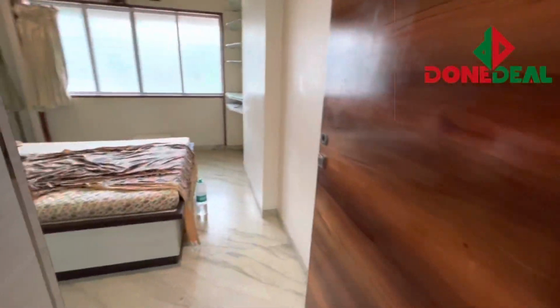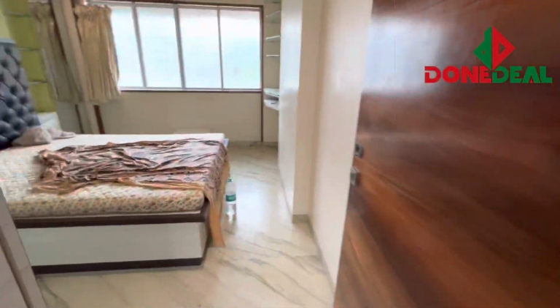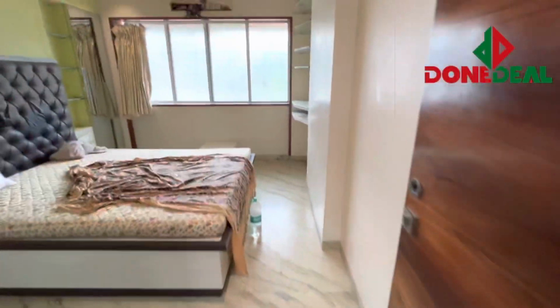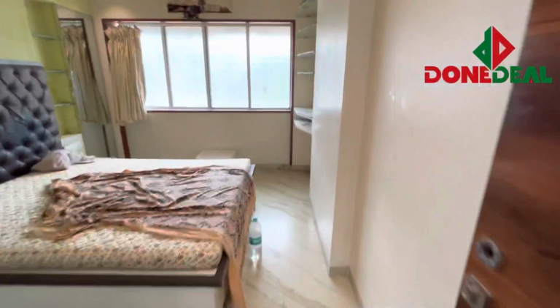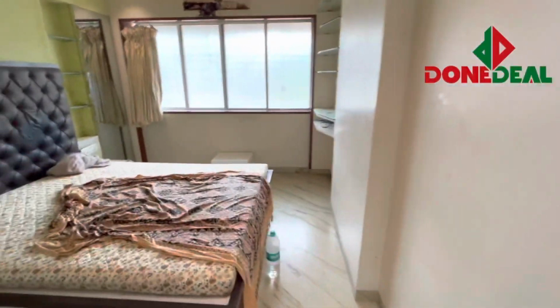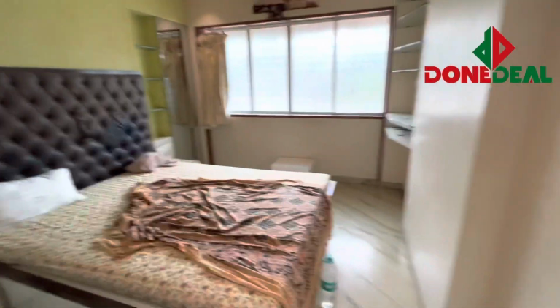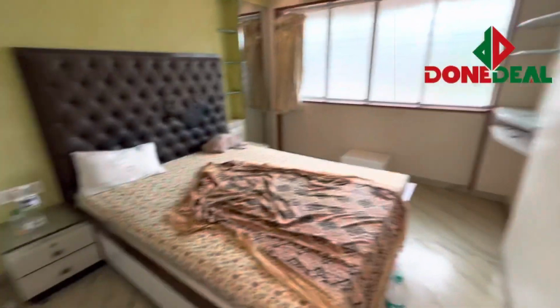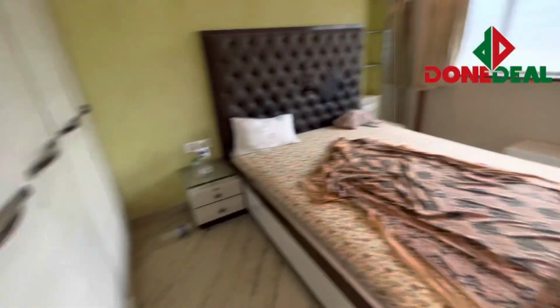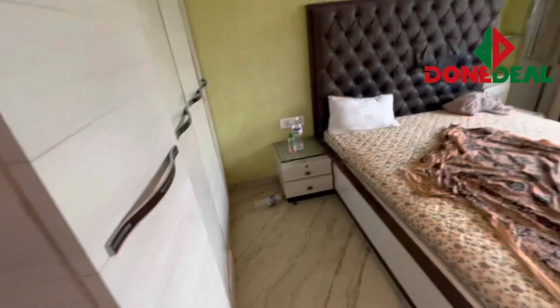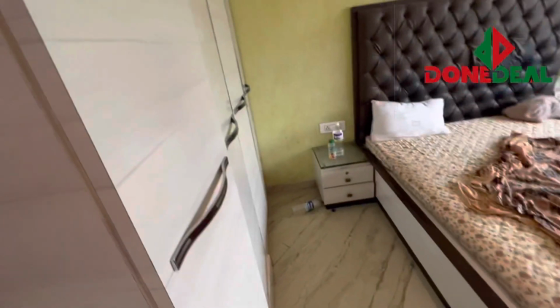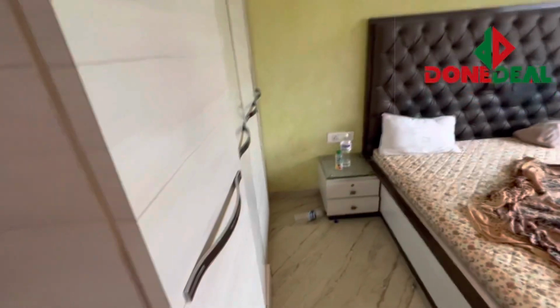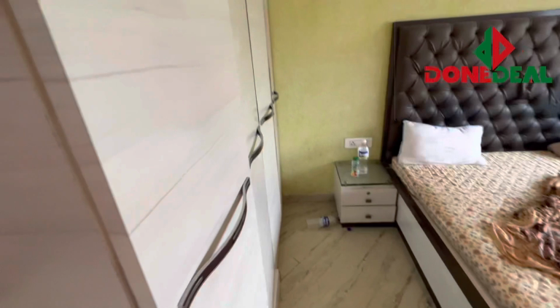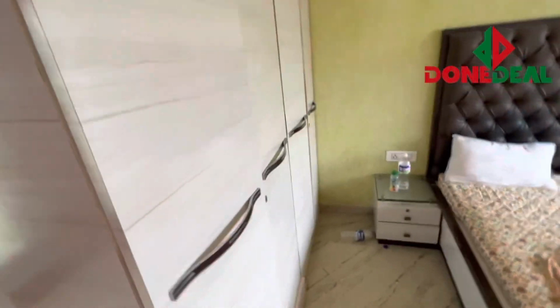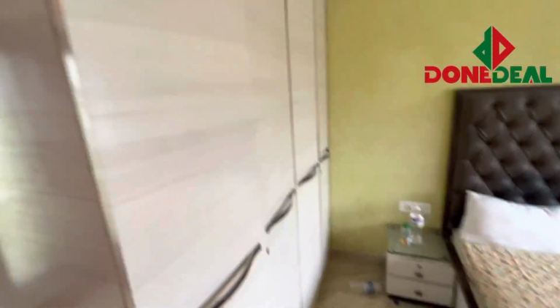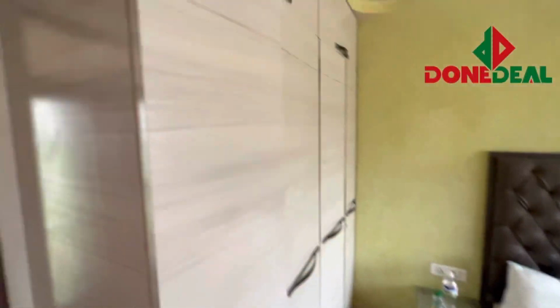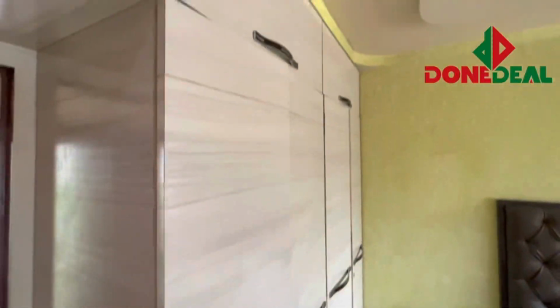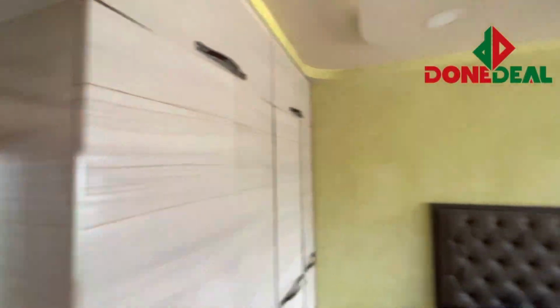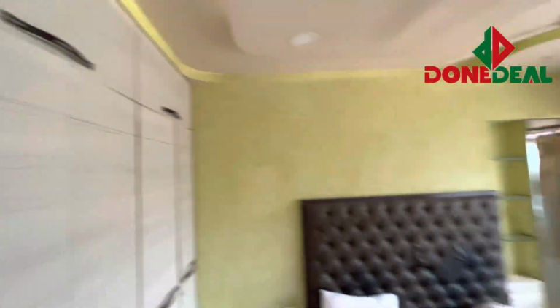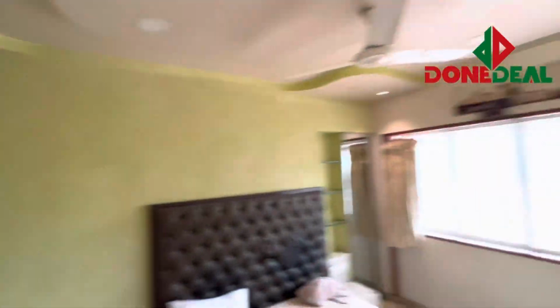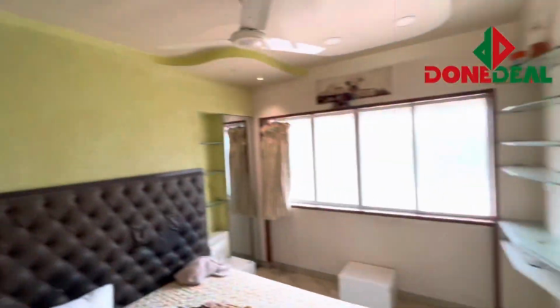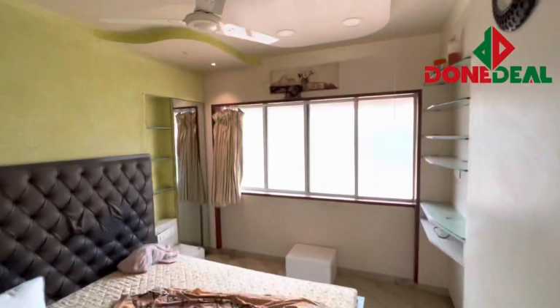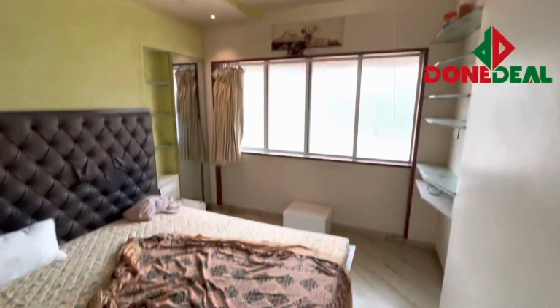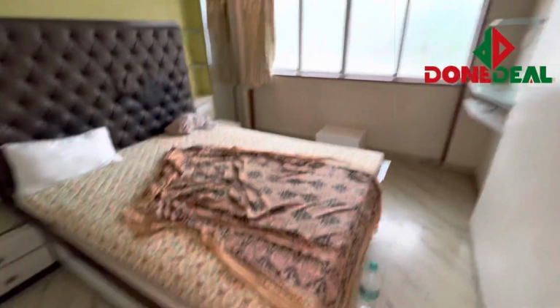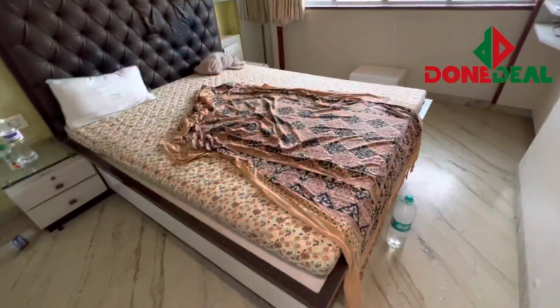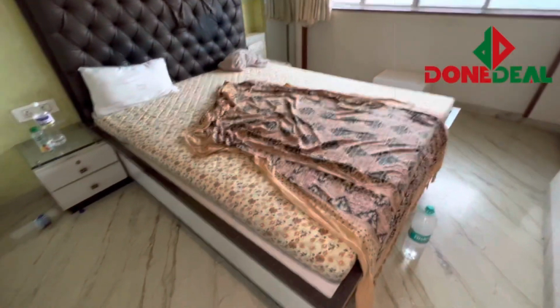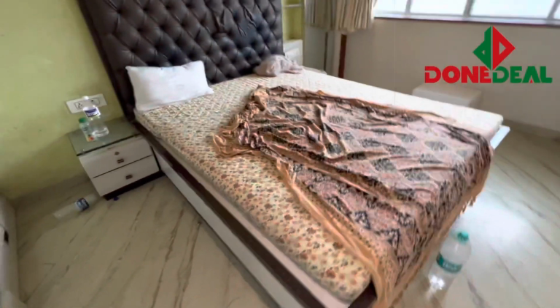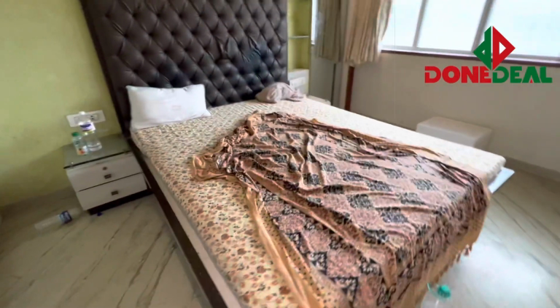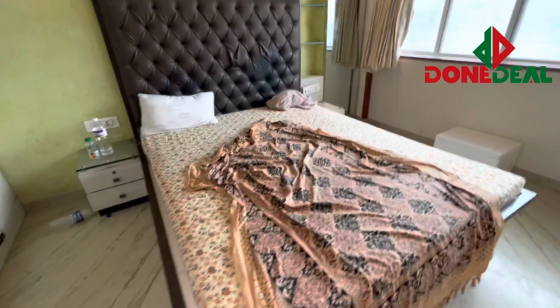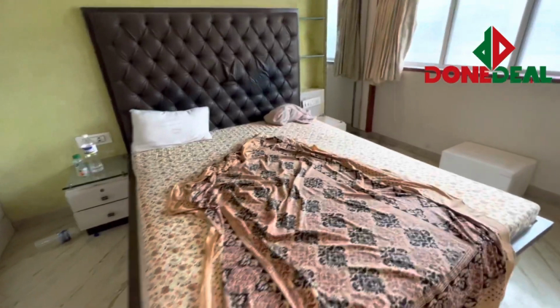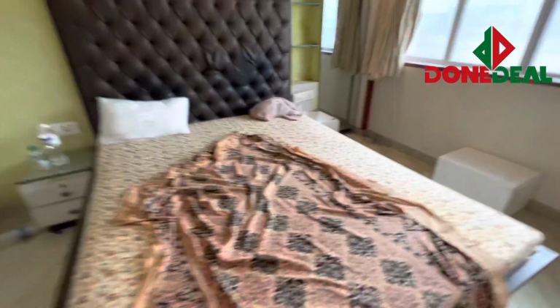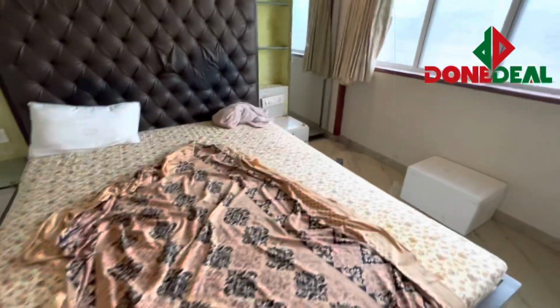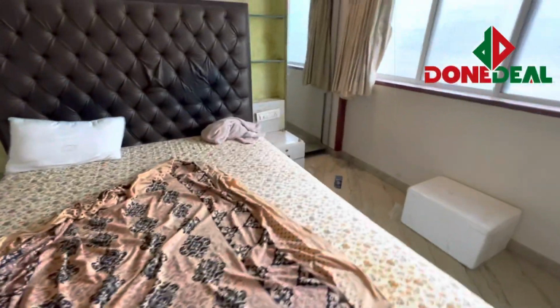This is the bedroom which is fully done up. Here you get 4 wardrobes, 1 bed — queen size — 2 side tables, and 1 mirror.